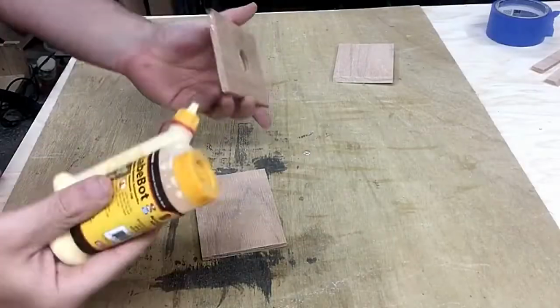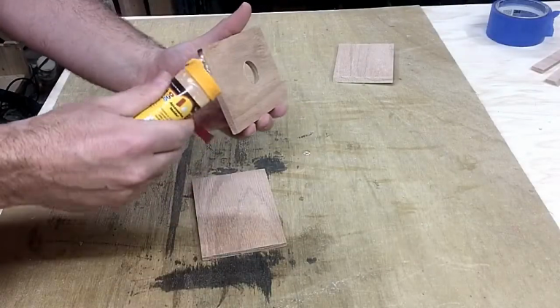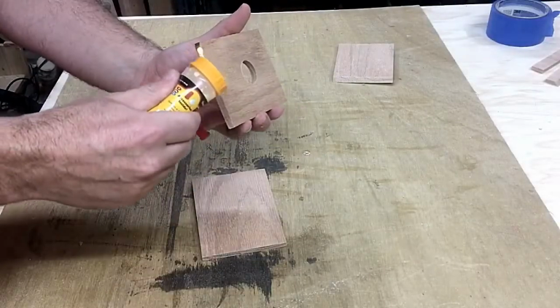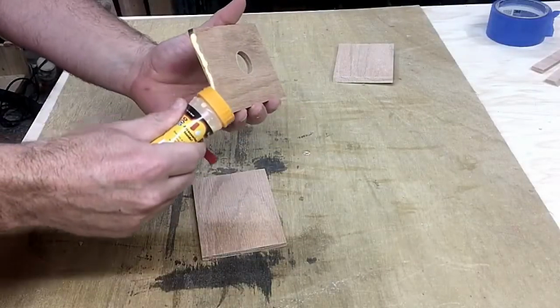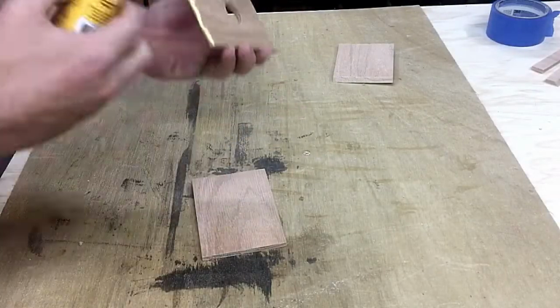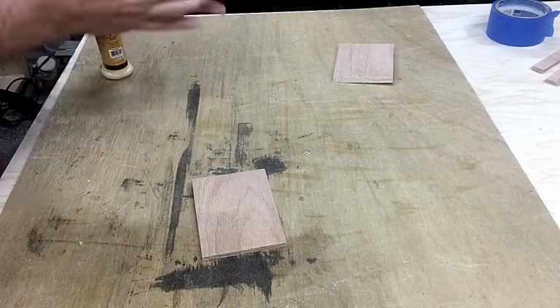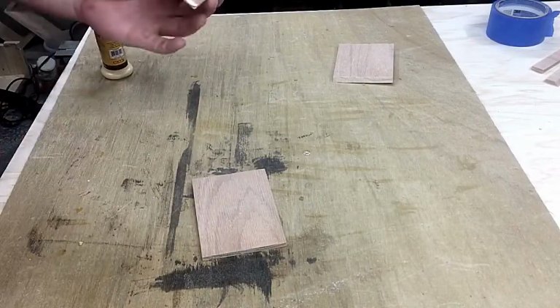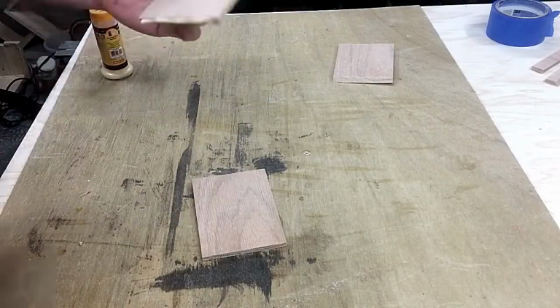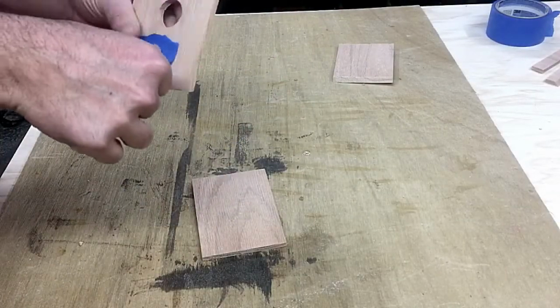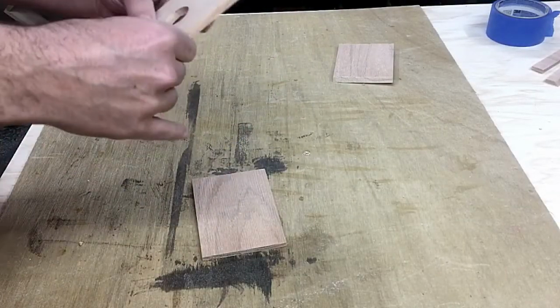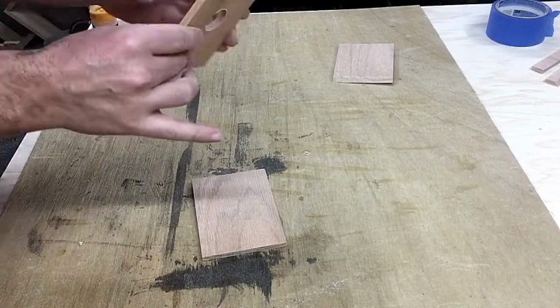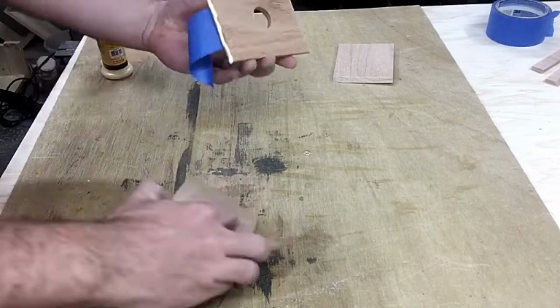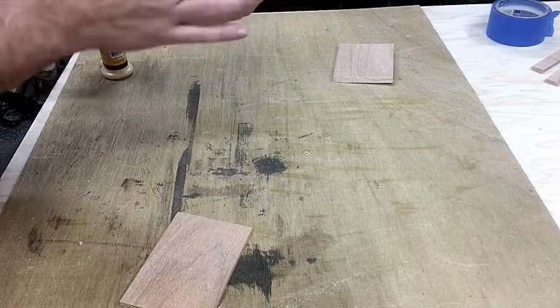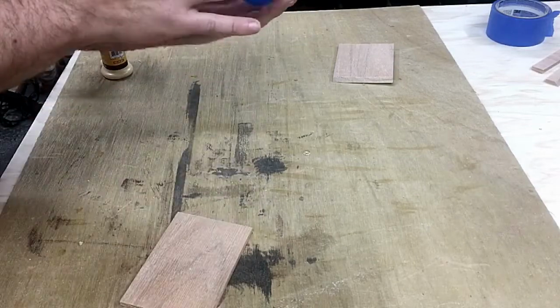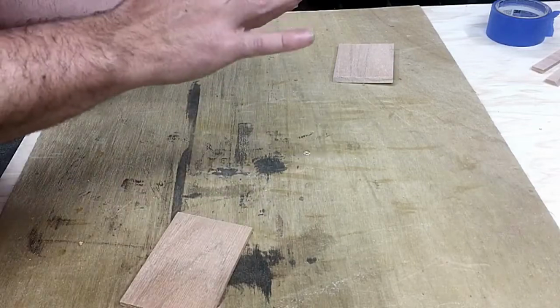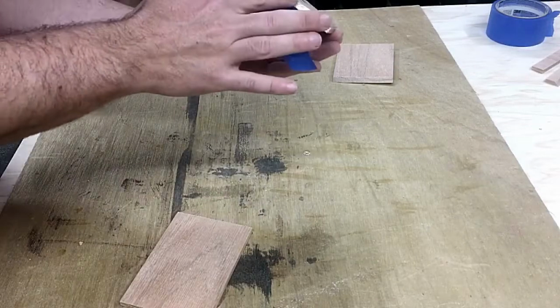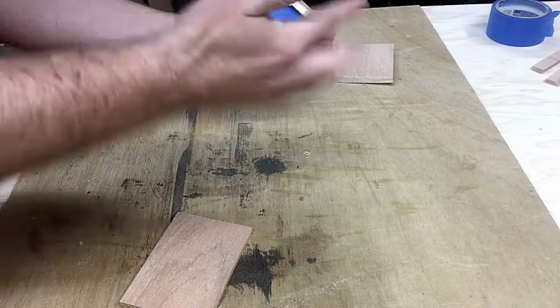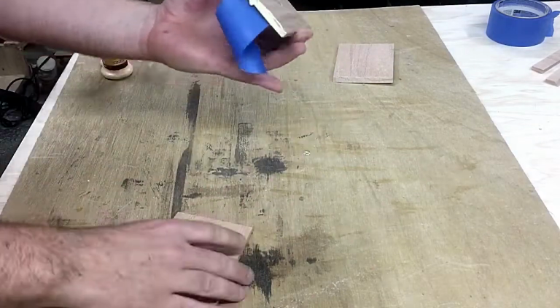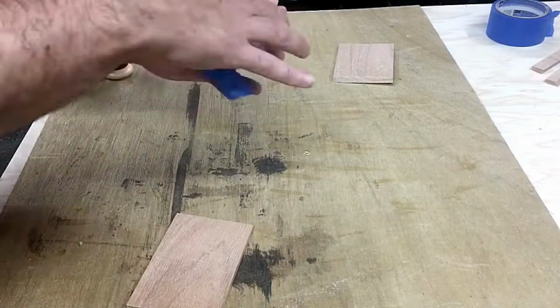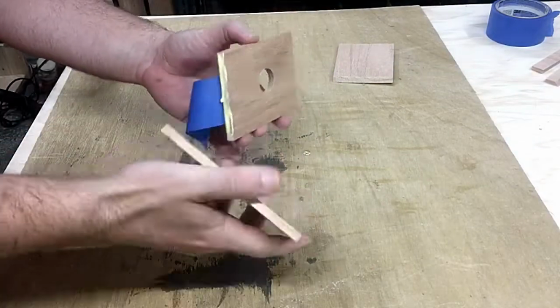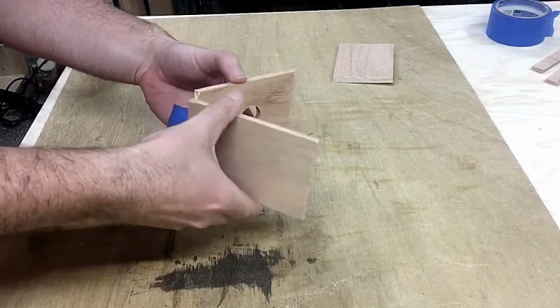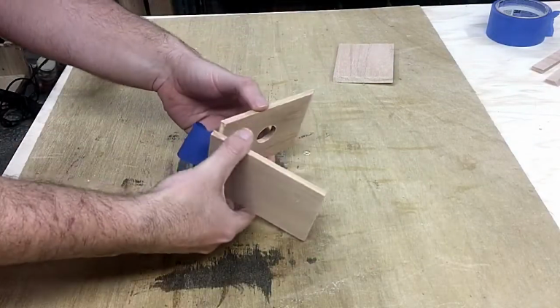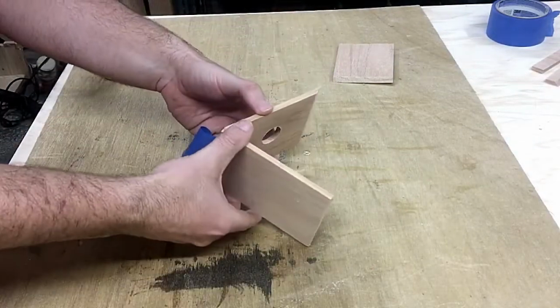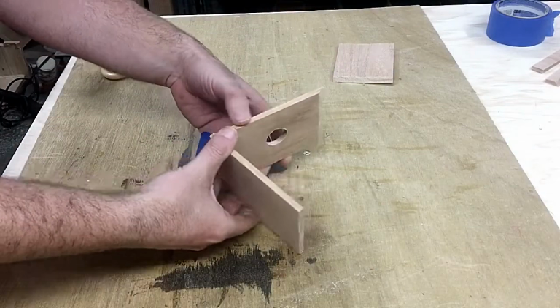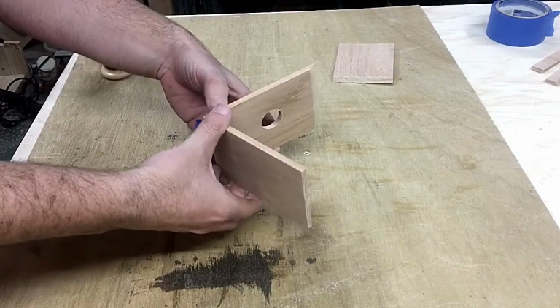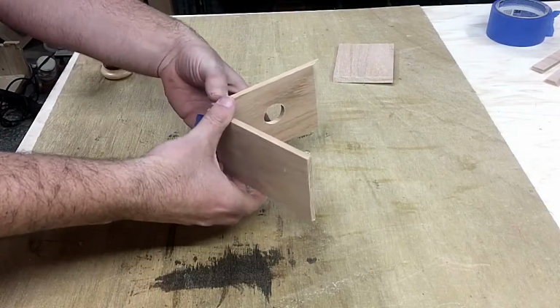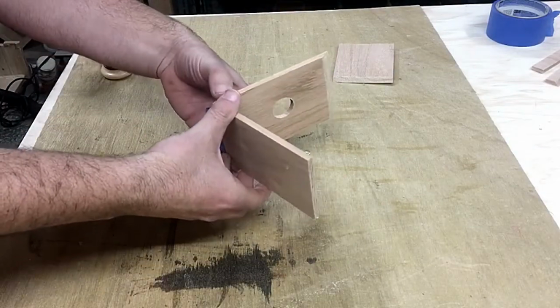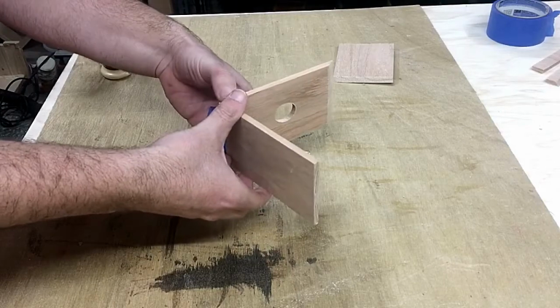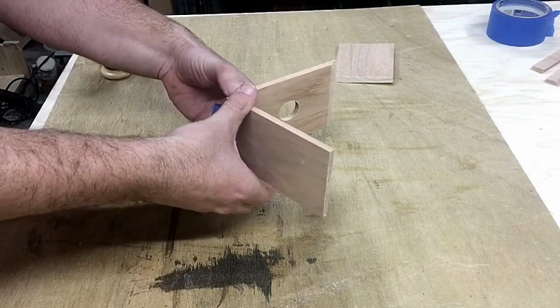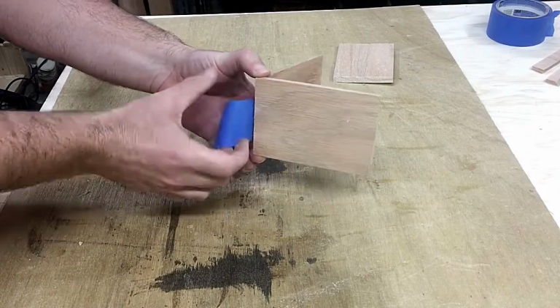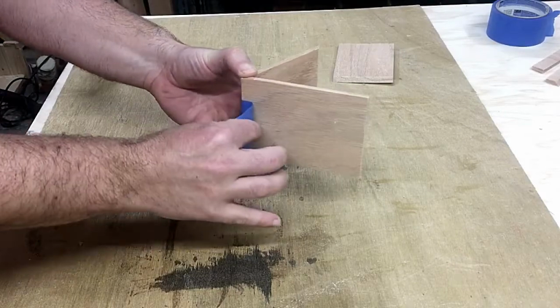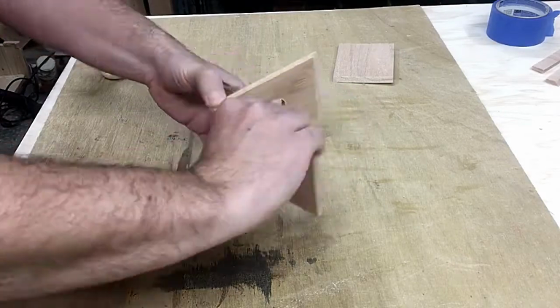I wasn't sure how to clamp all these weird angles, so I used painter's tape to hold everything together and gravity to apply pressure. It's not going to hold much weight, so not a lot of pressure should be needed.